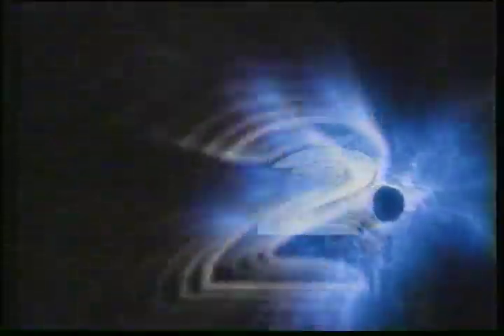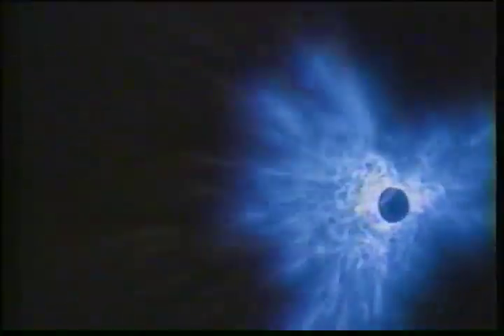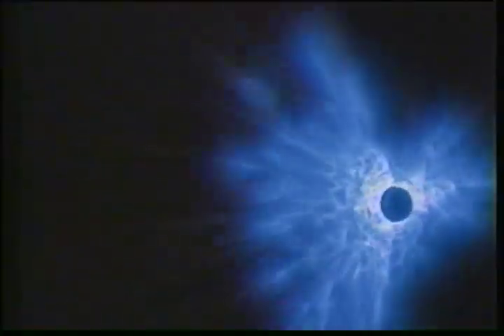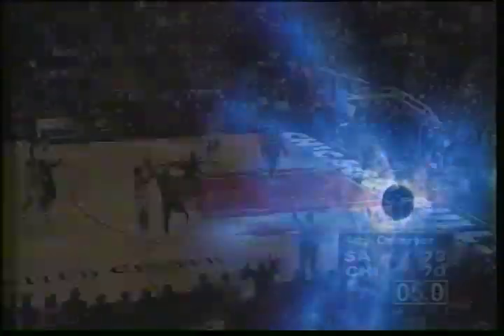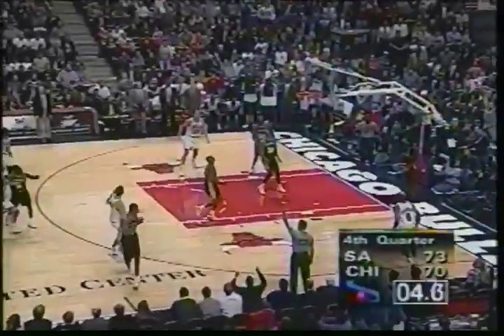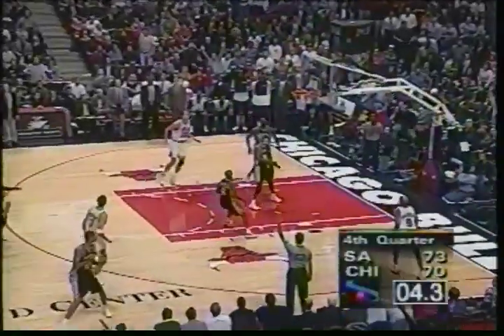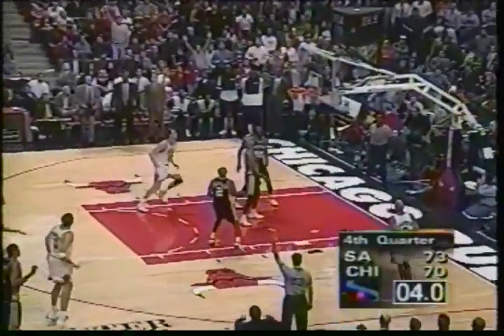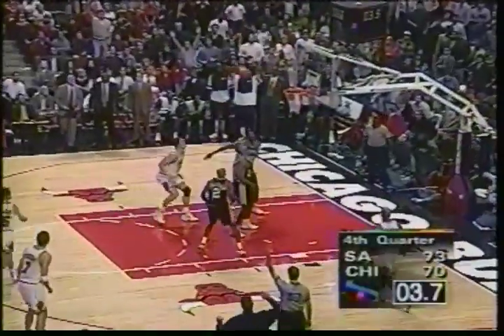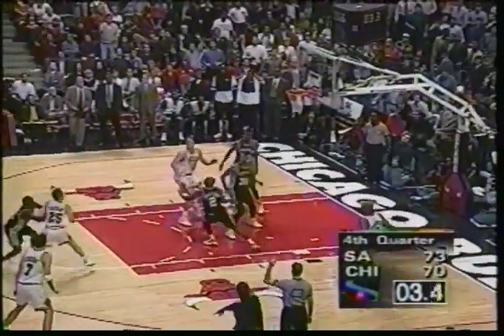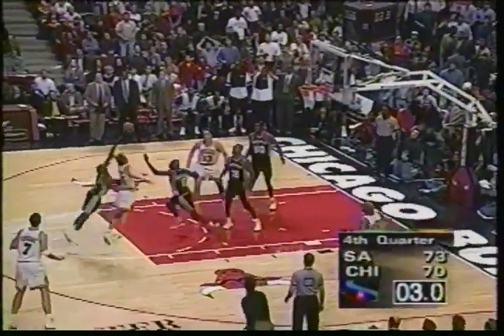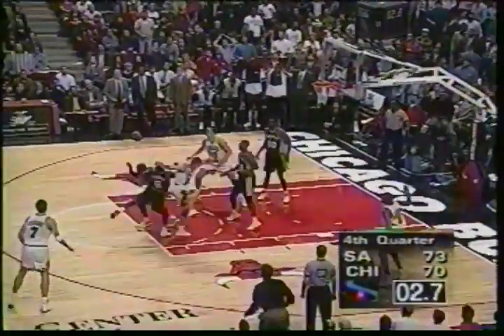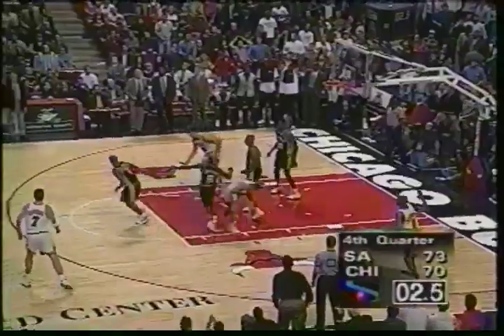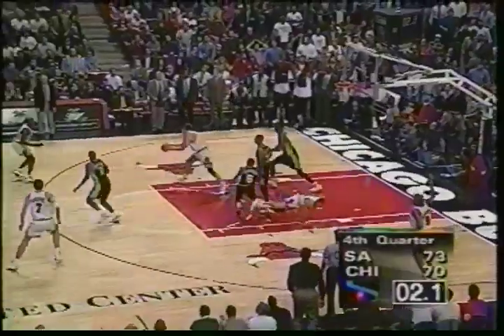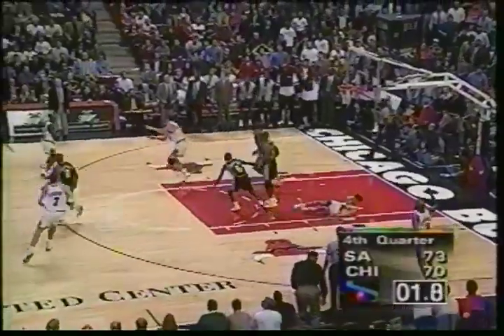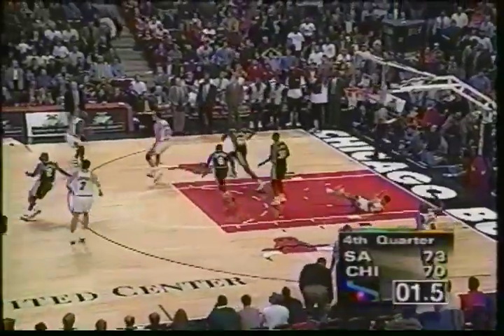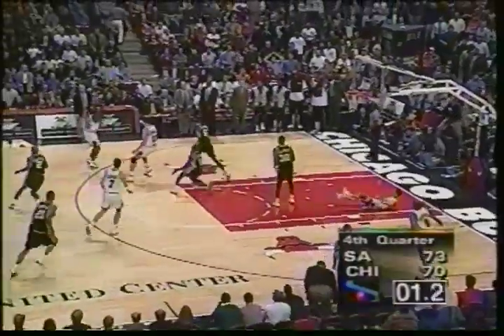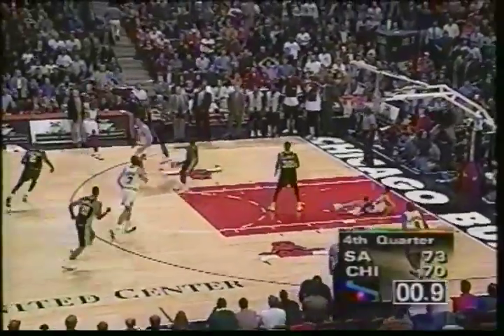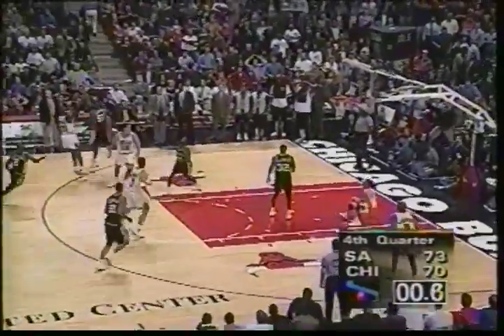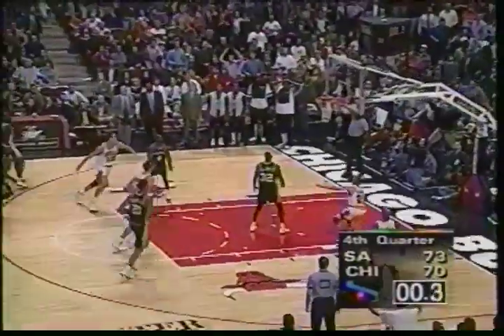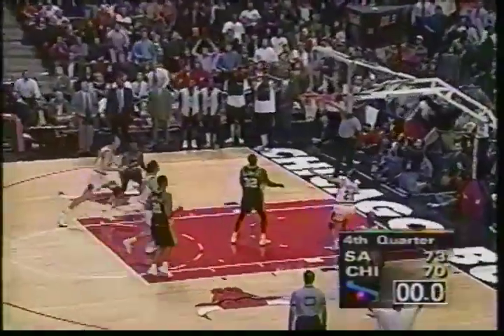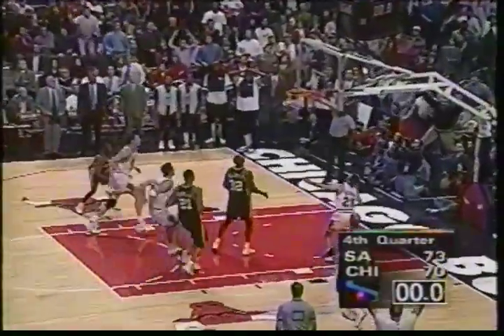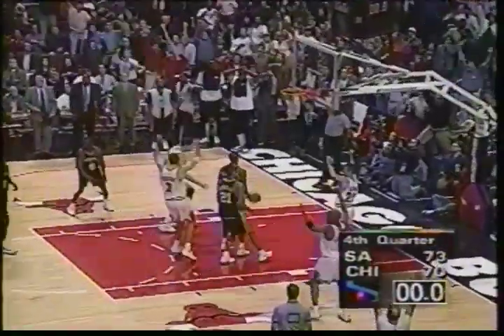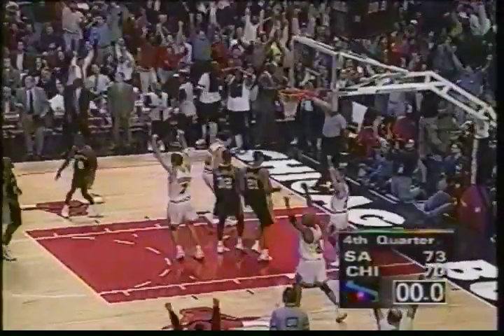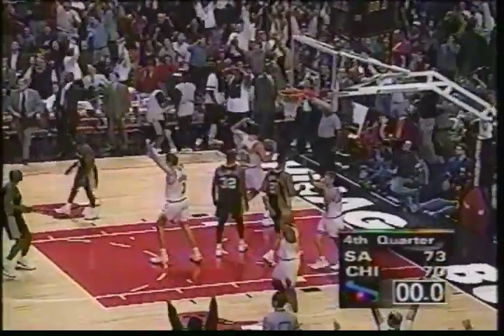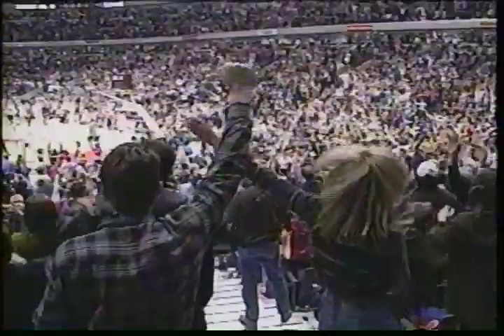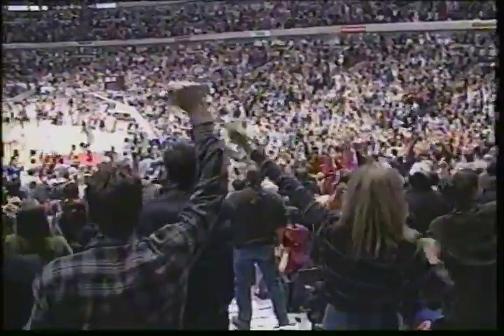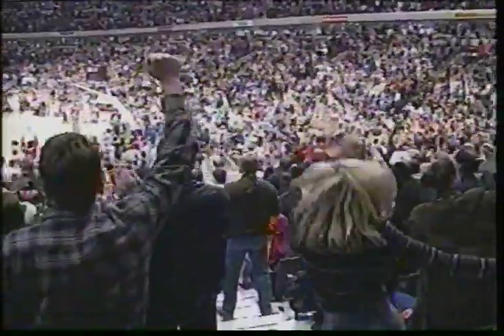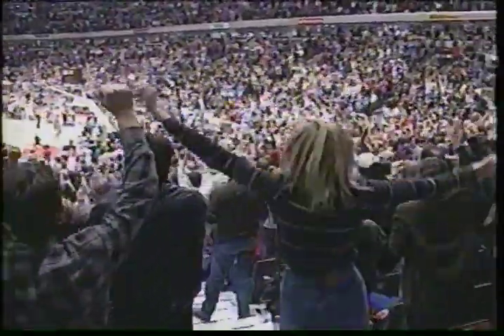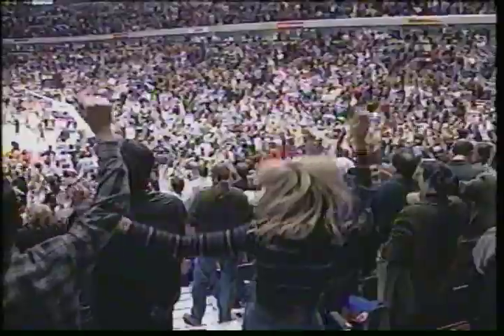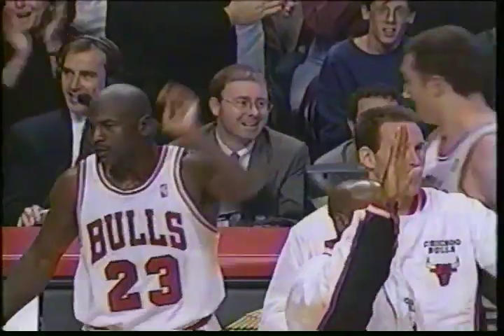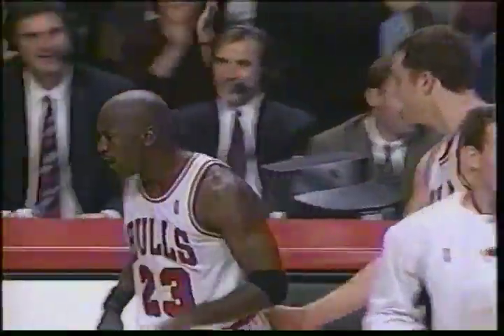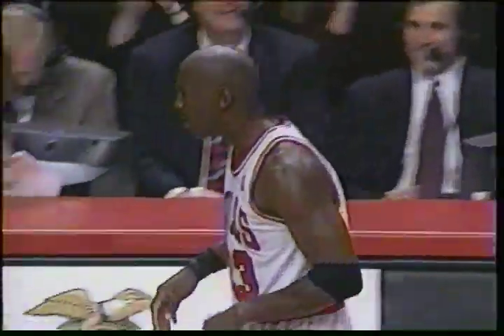At number 2, it's His Airness, Michael Jordan of the Chicago Bulls. This is to time! Yes, sir! I'll take it.